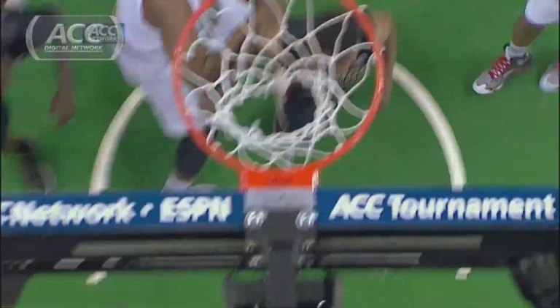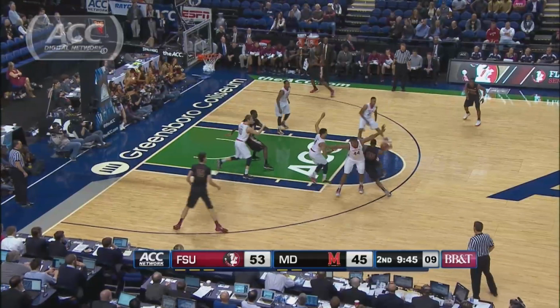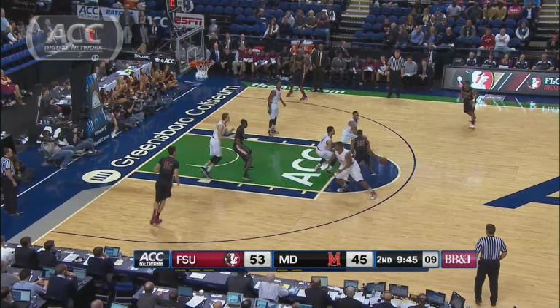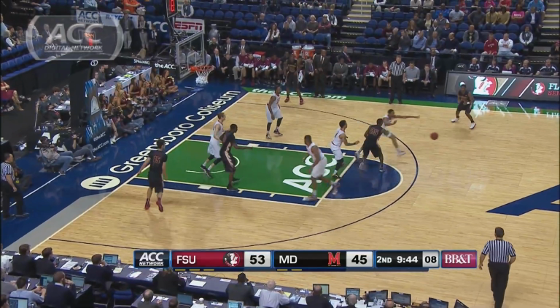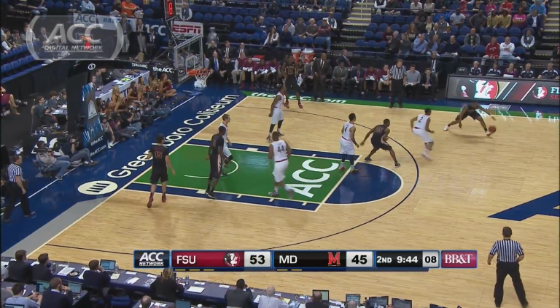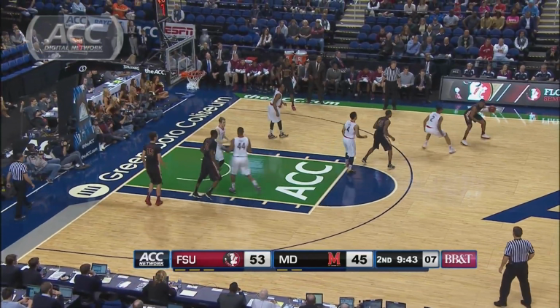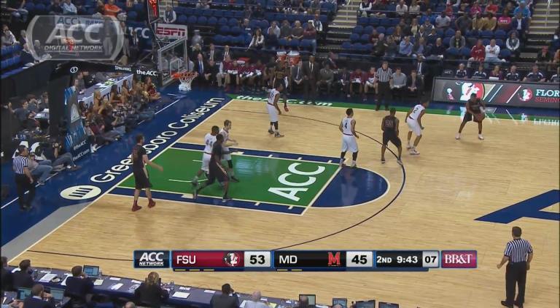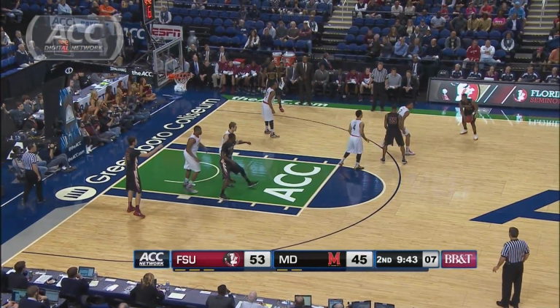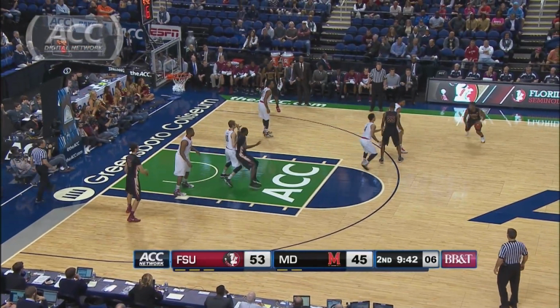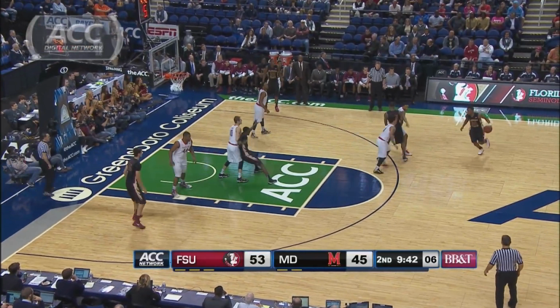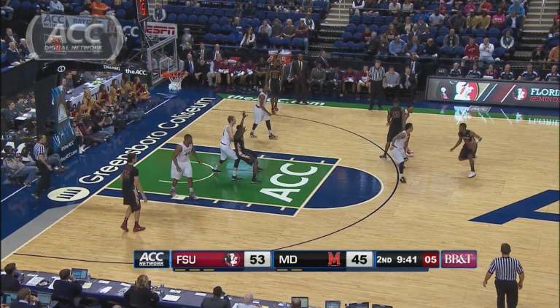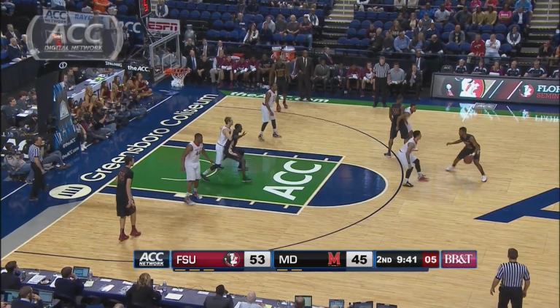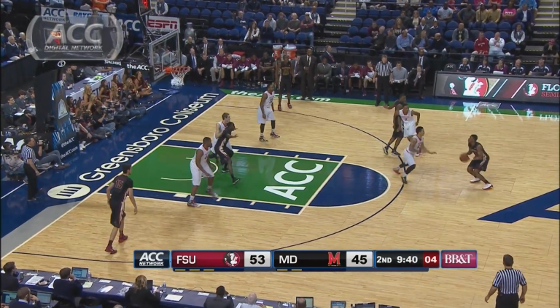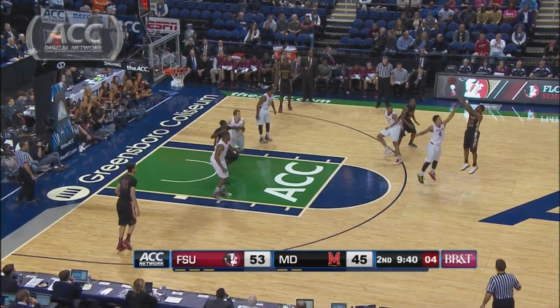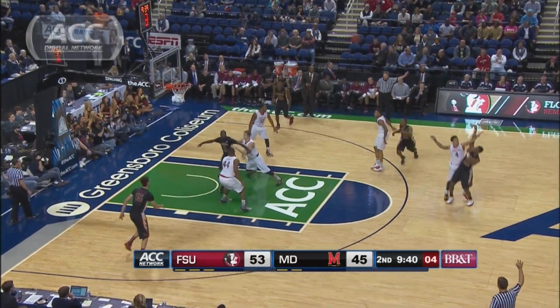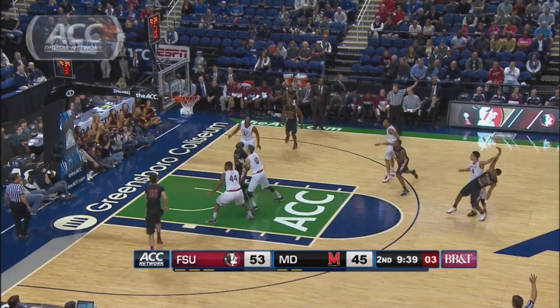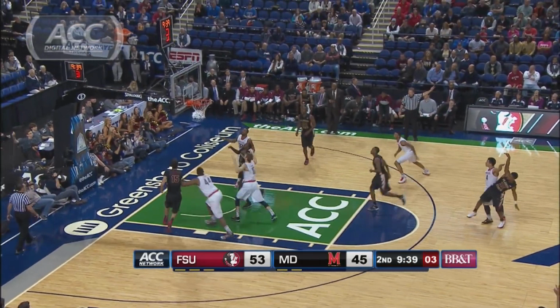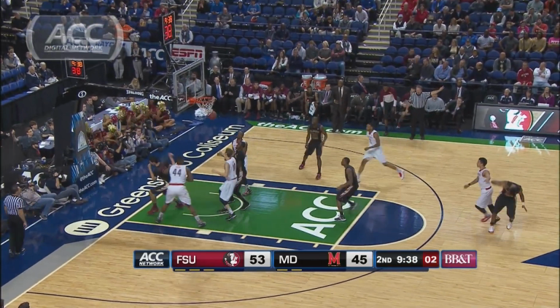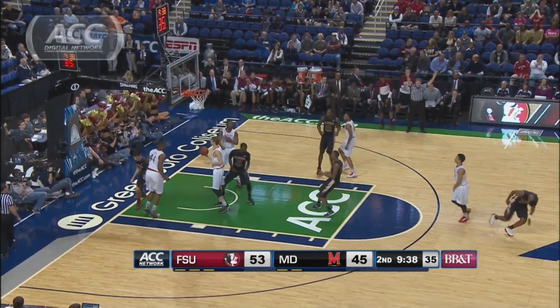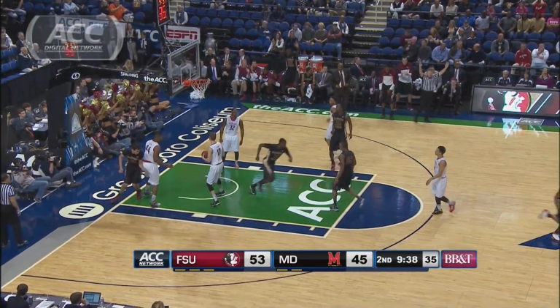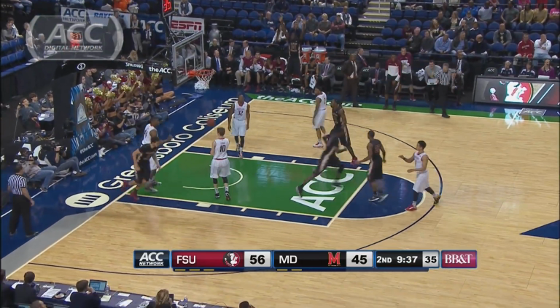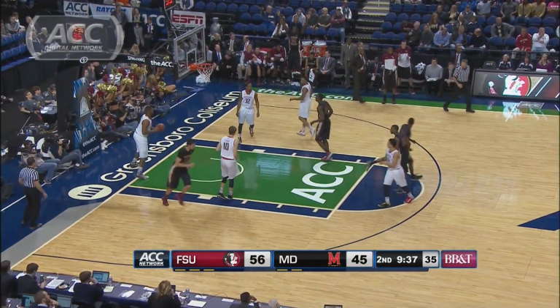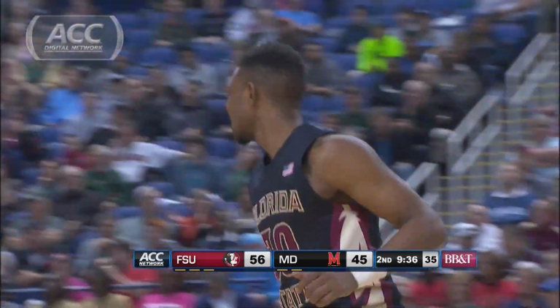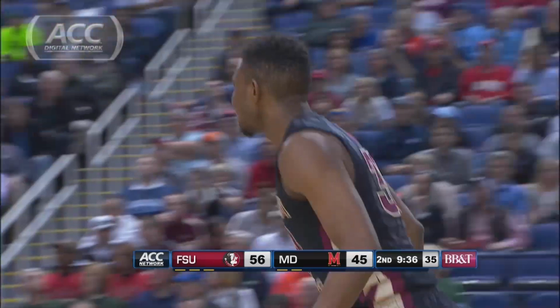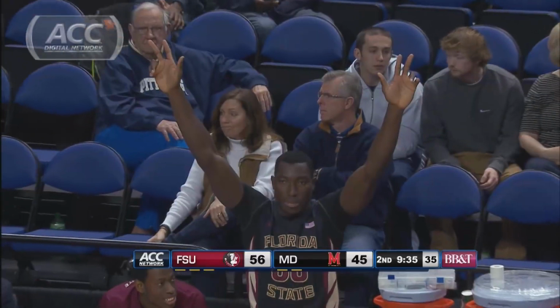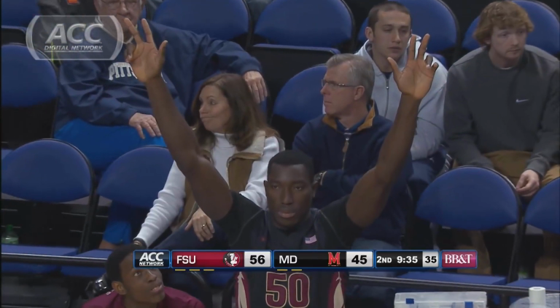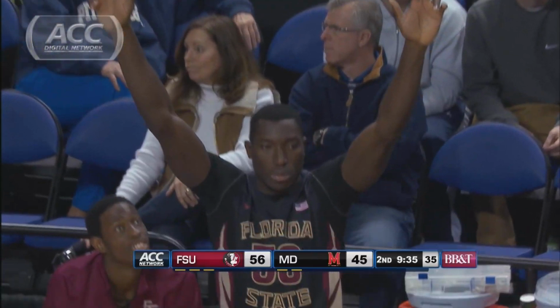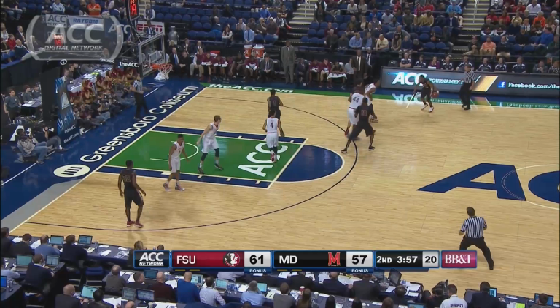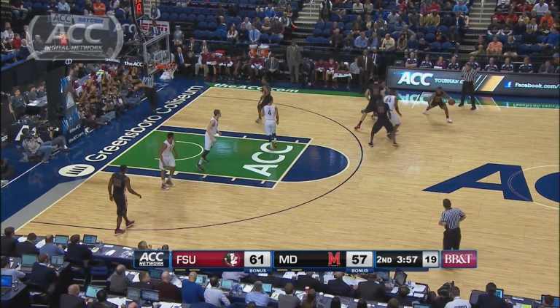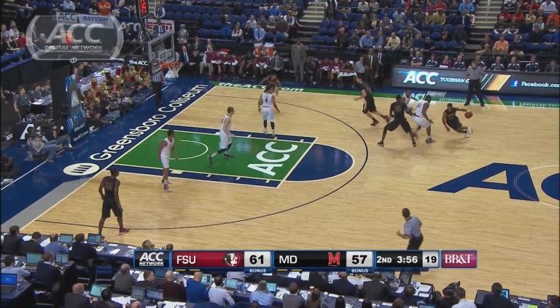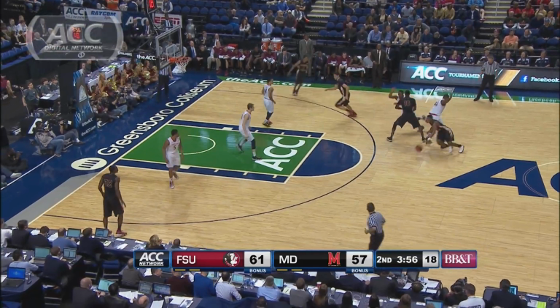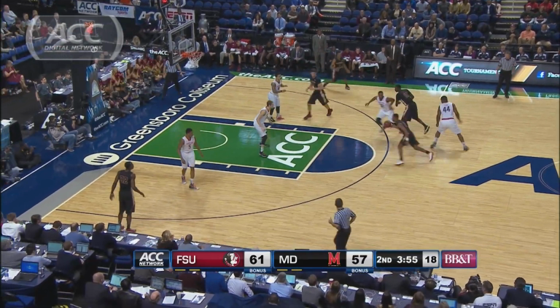Maryland now leads by one, but then Florida State counters with a 14-2 run. Miller, NBA range — the Seminoles go ahead by 11 with ten to go.